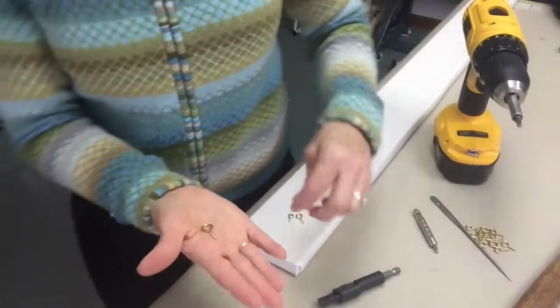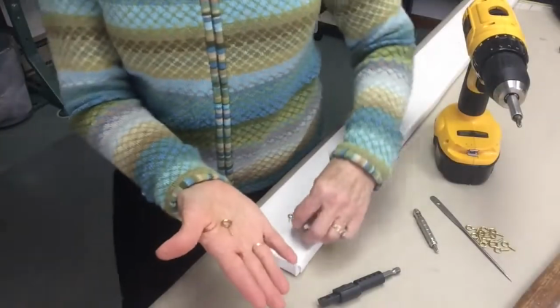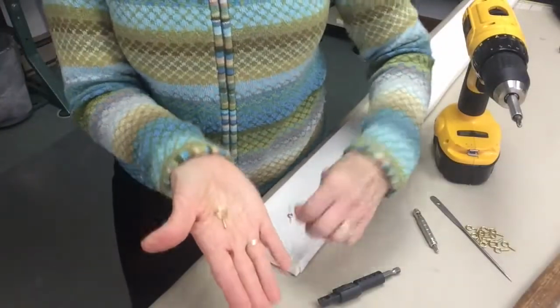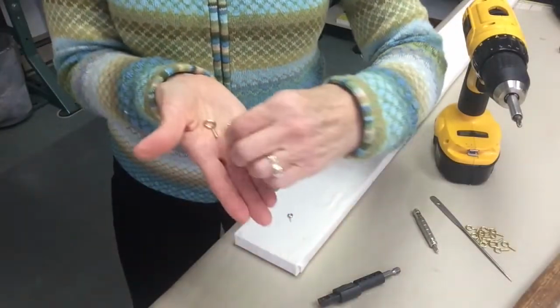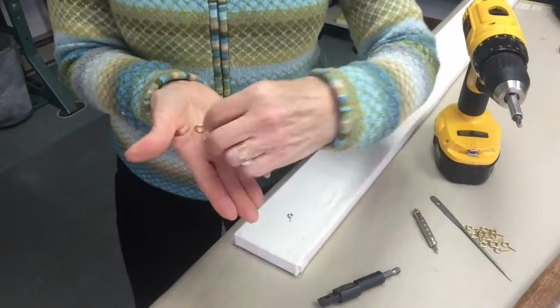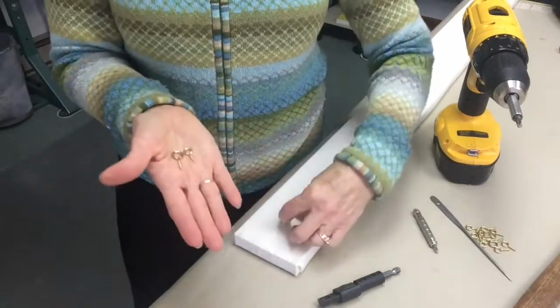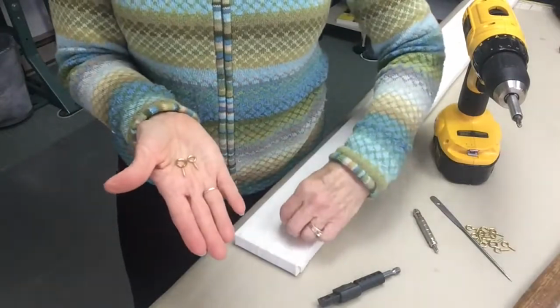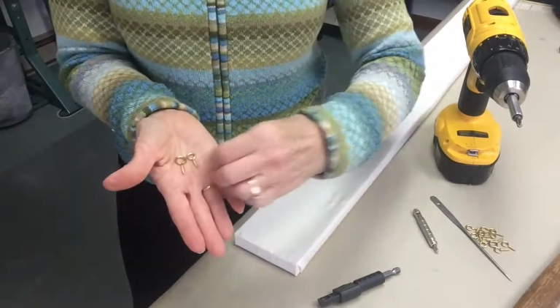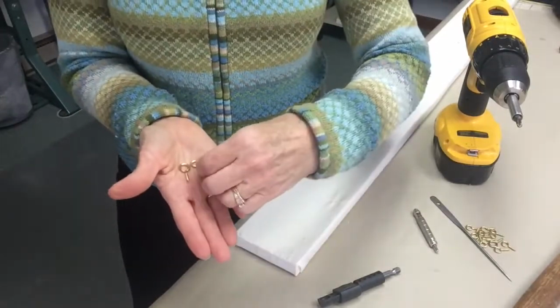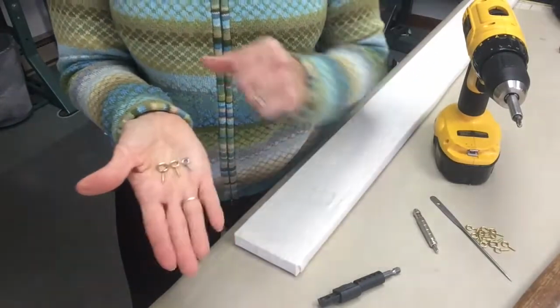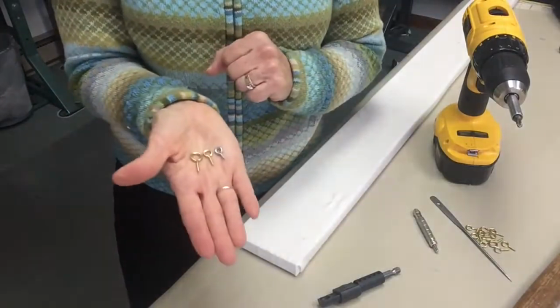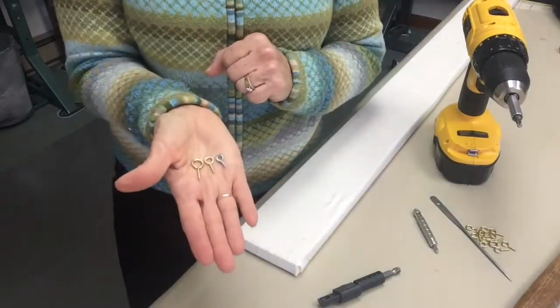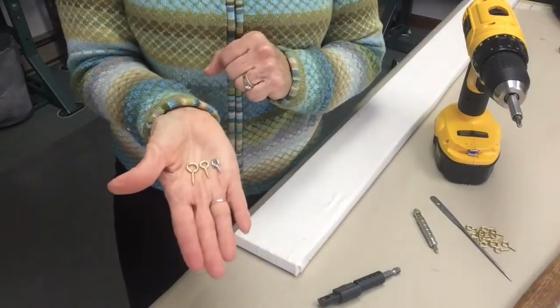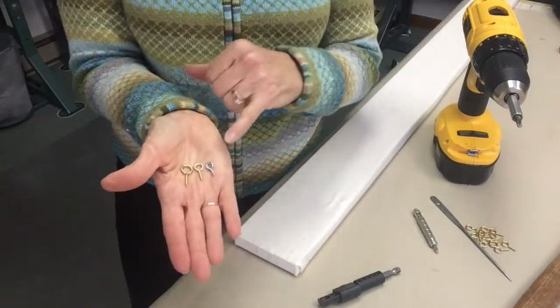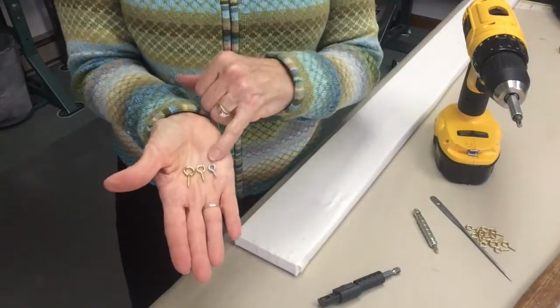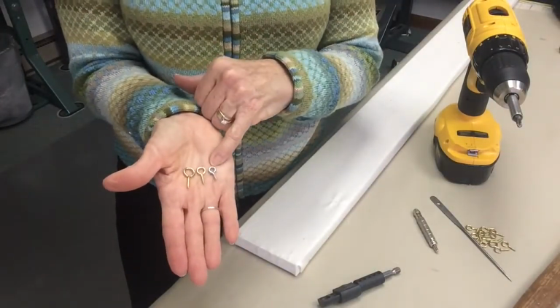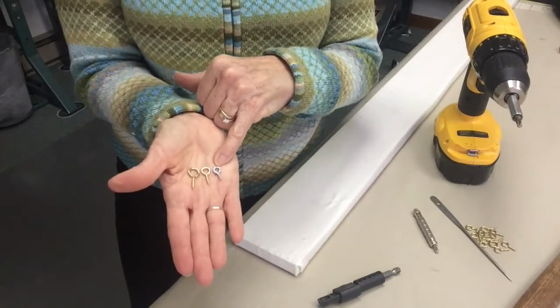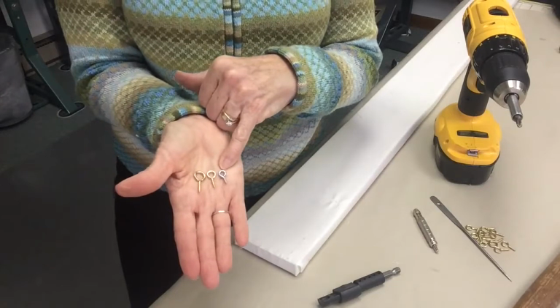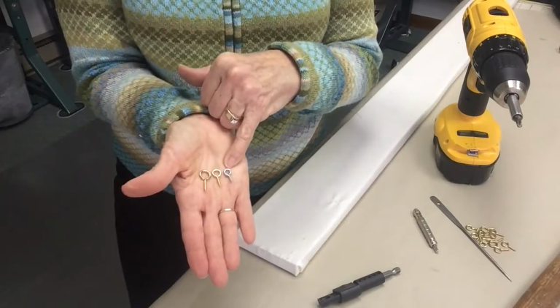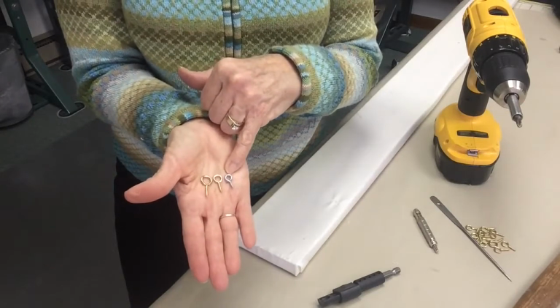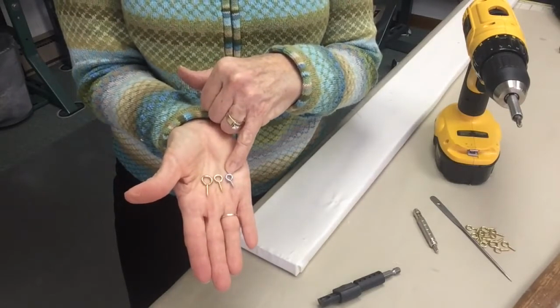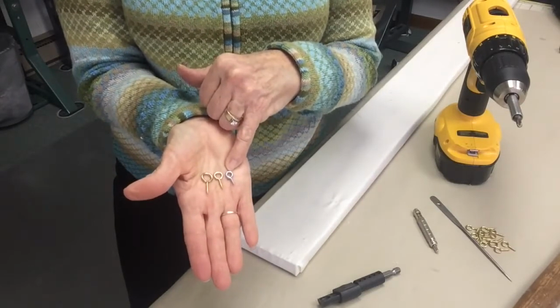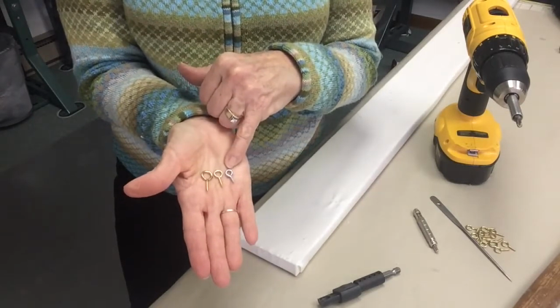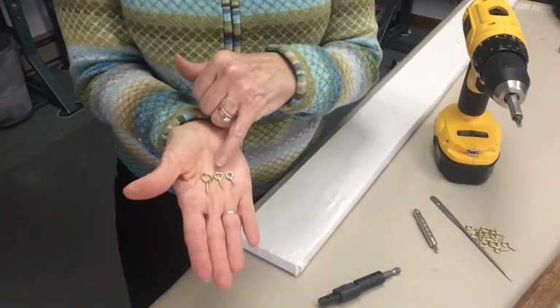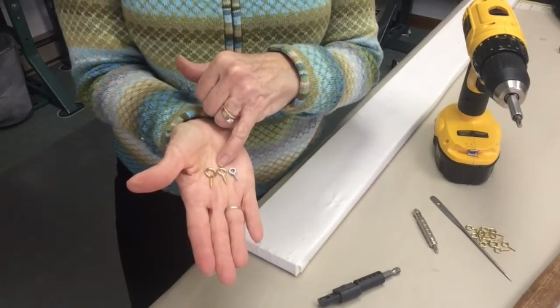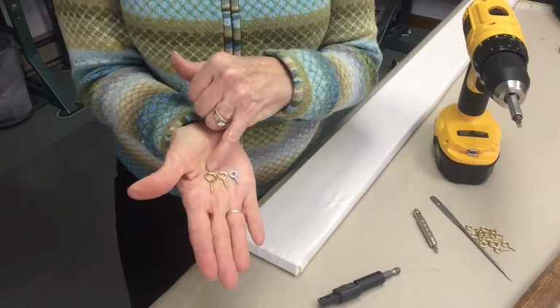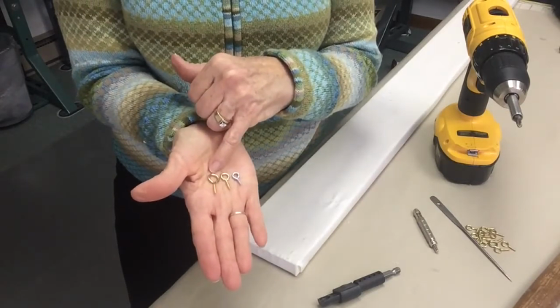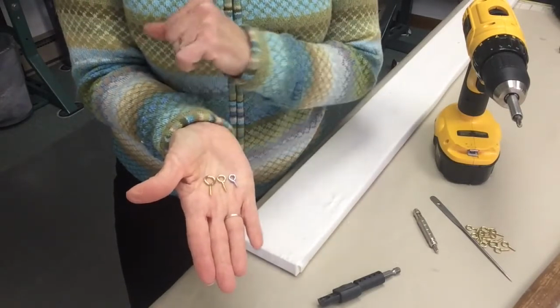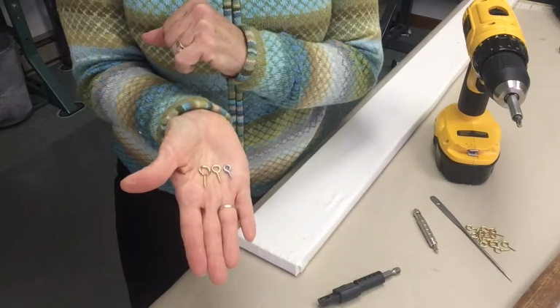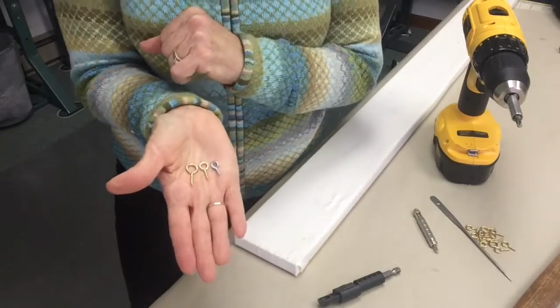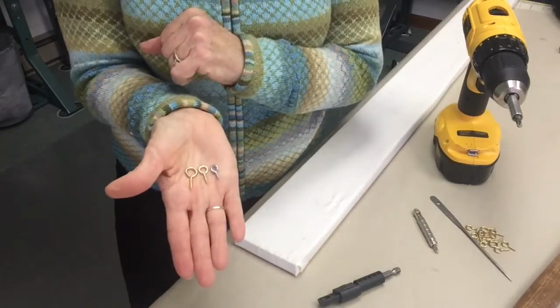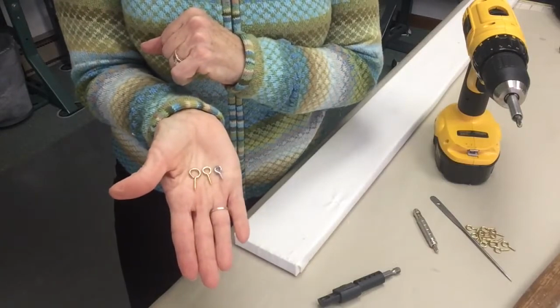I have three different size screw eyes here that I can use with my screw eye driver, the smallest being a size 15 screw eye, and they go up just a little bit larger in increments.